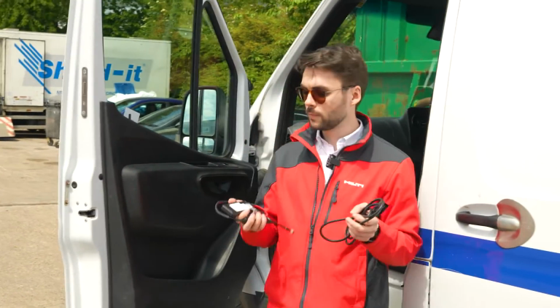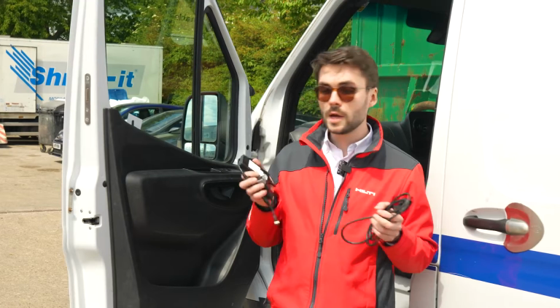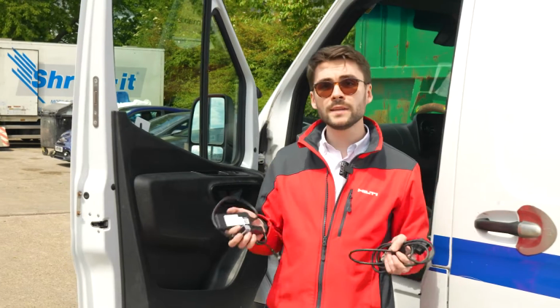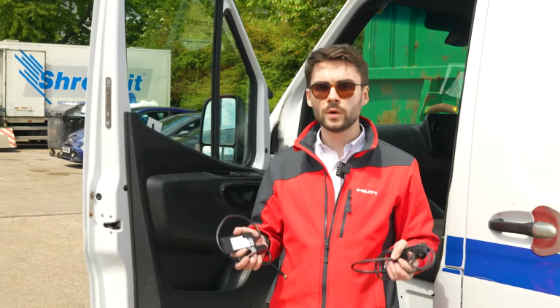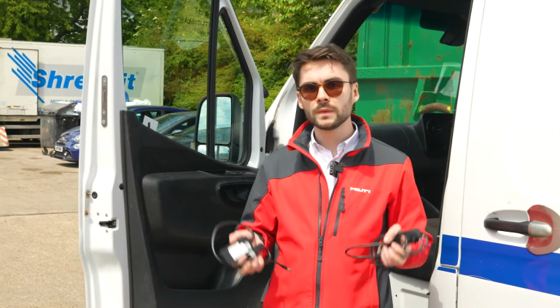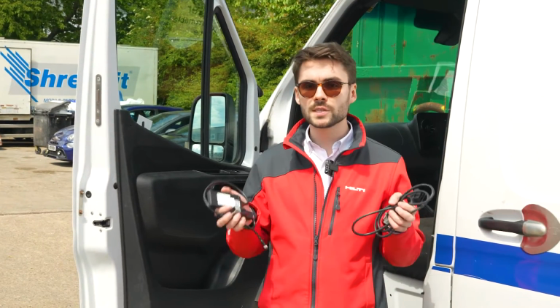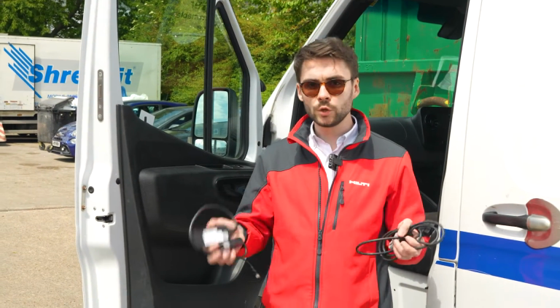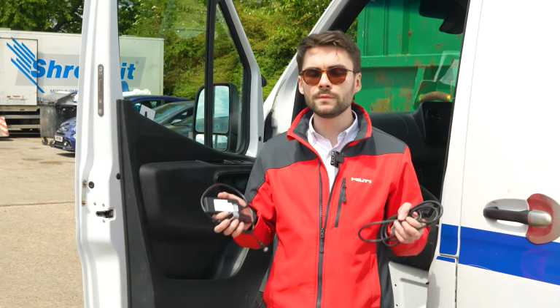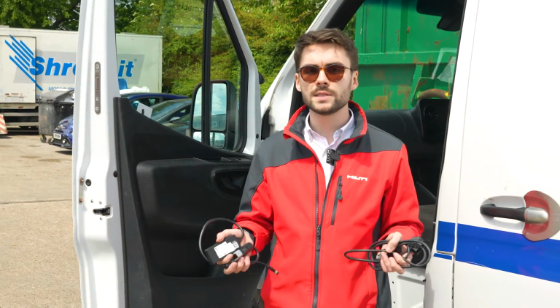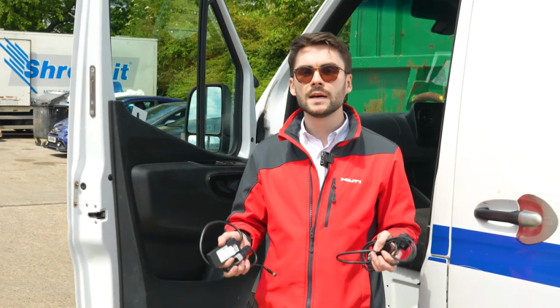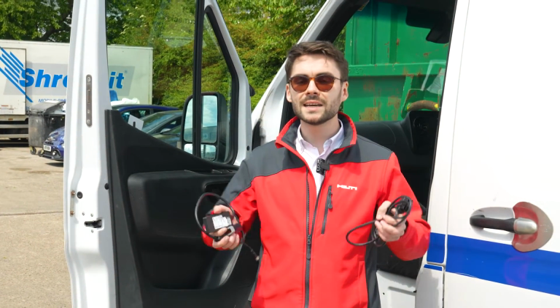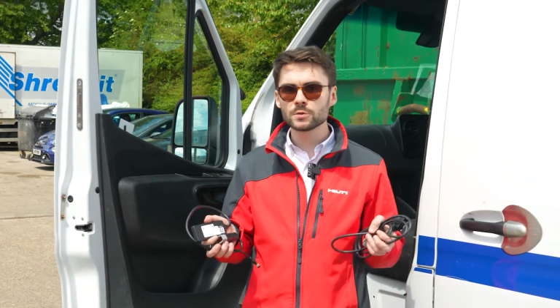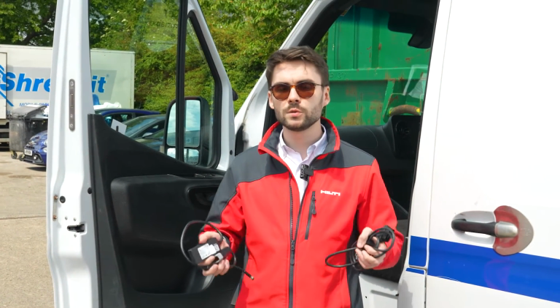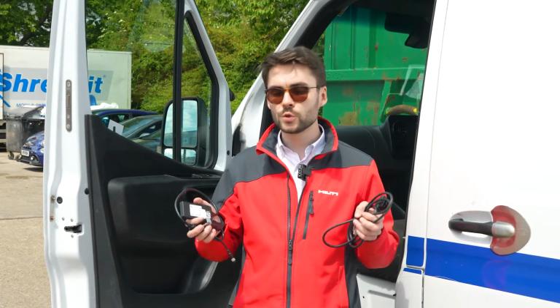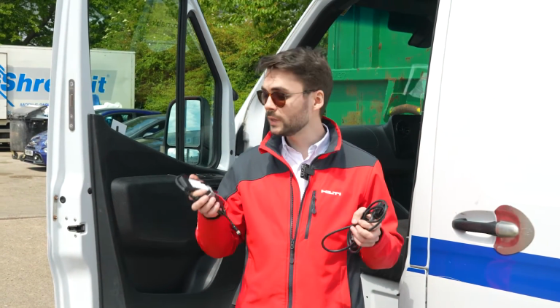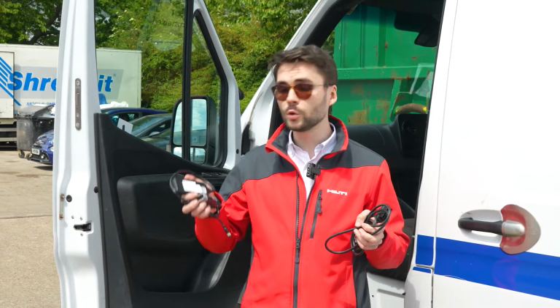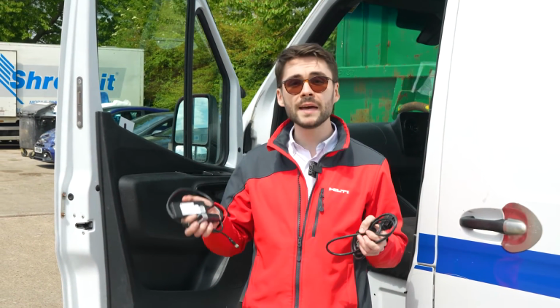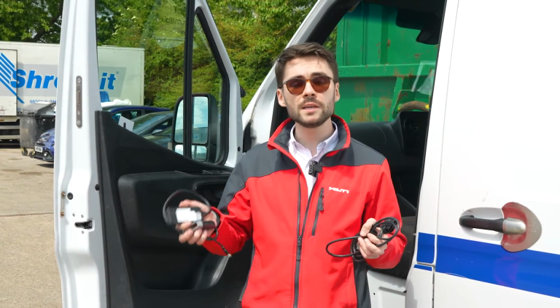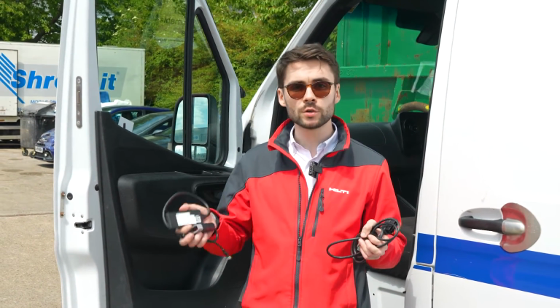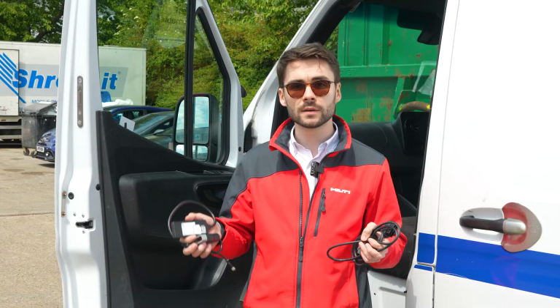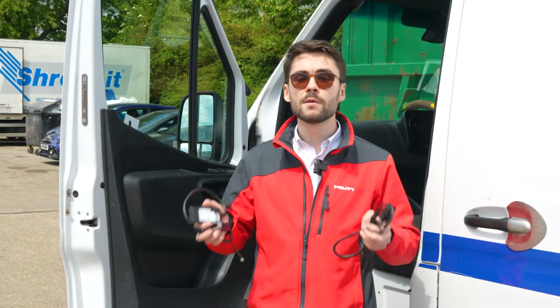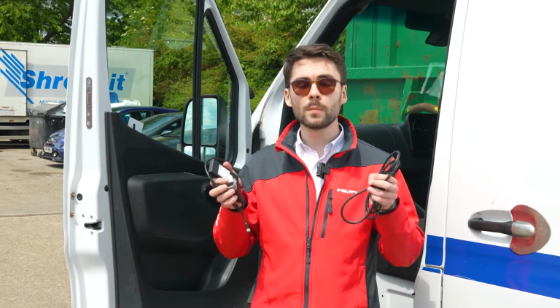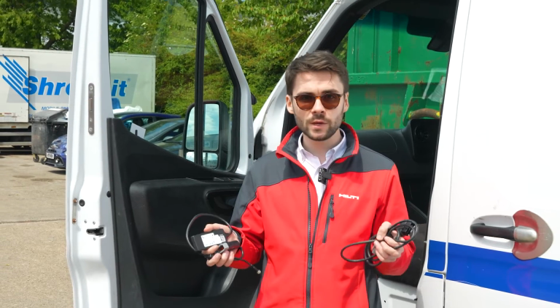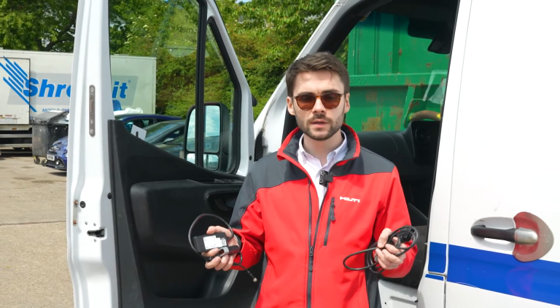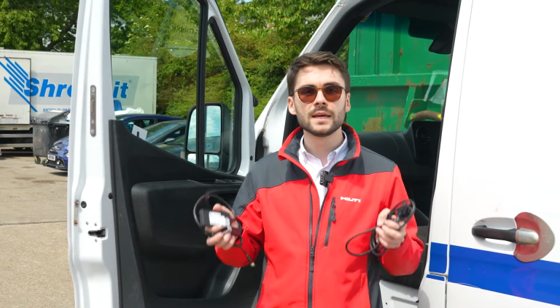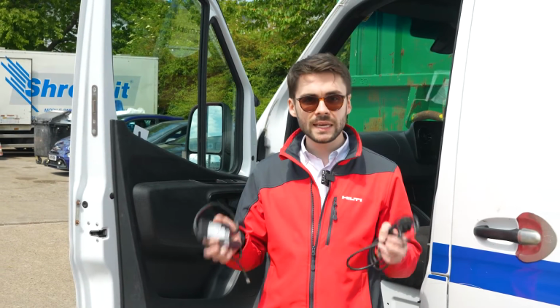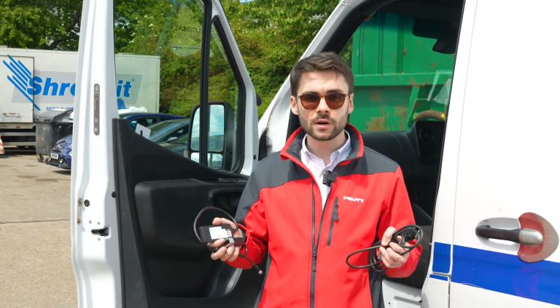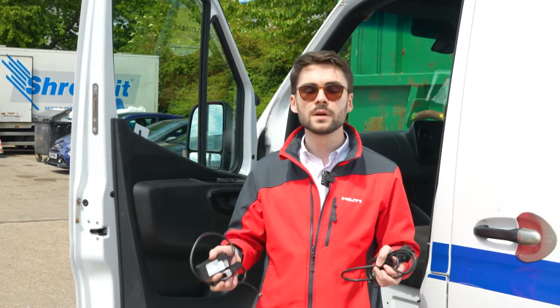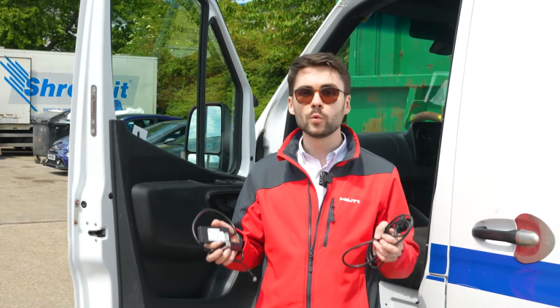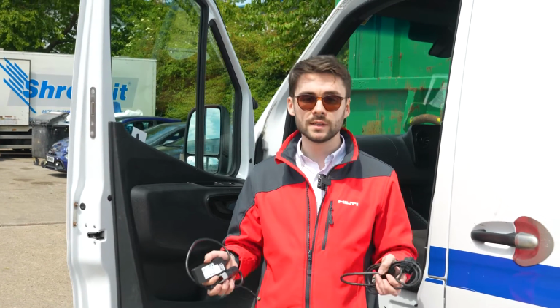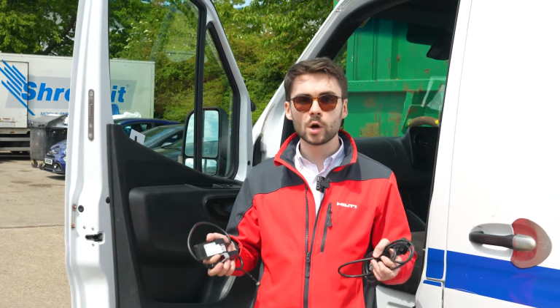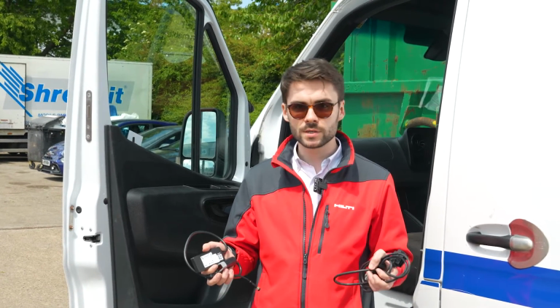A van gateway is our new device that allows you to get your van inventory check from anywhere, anytime with a click of a button.